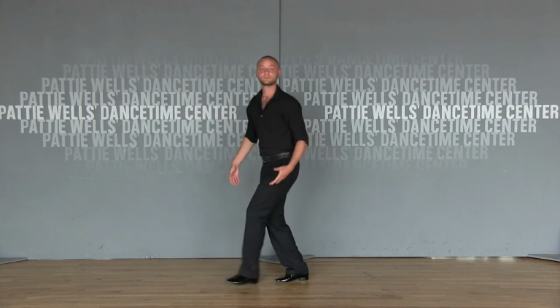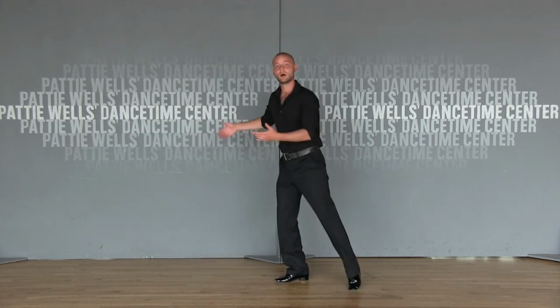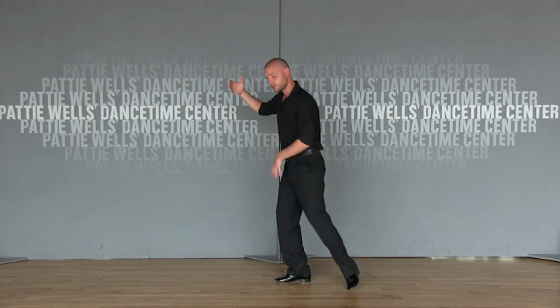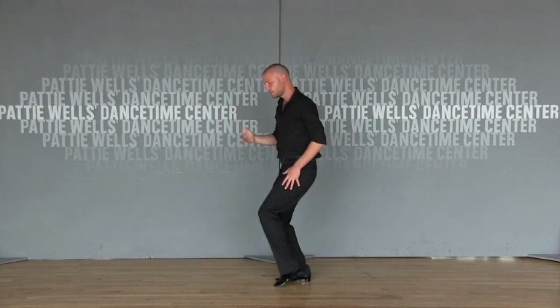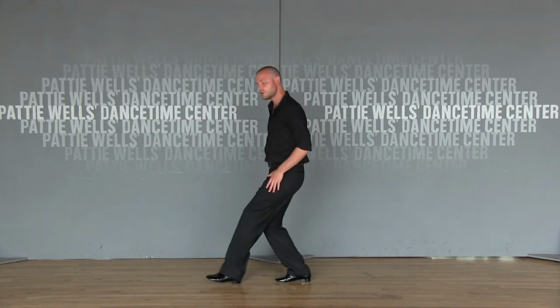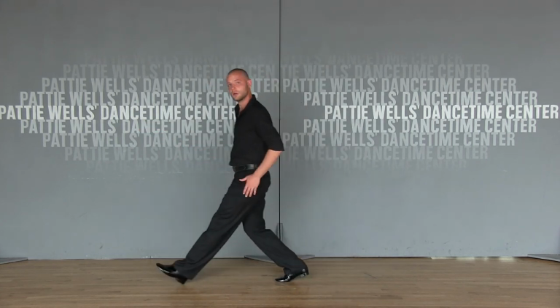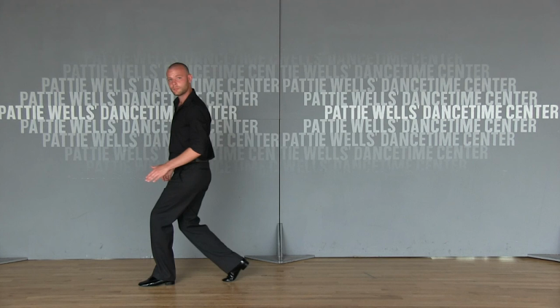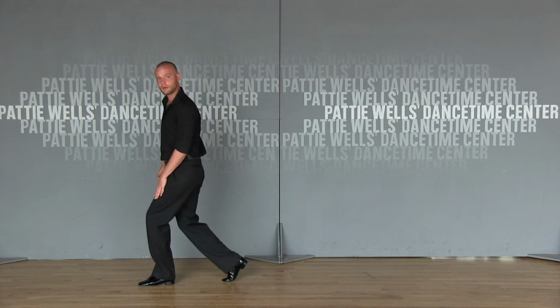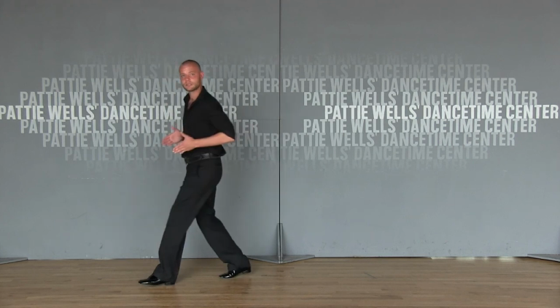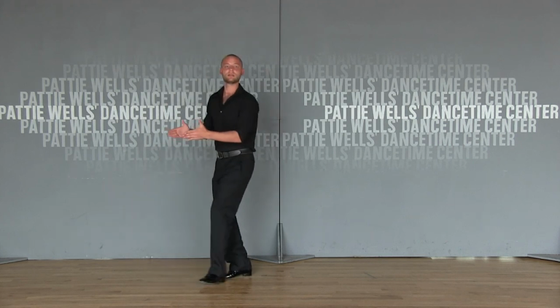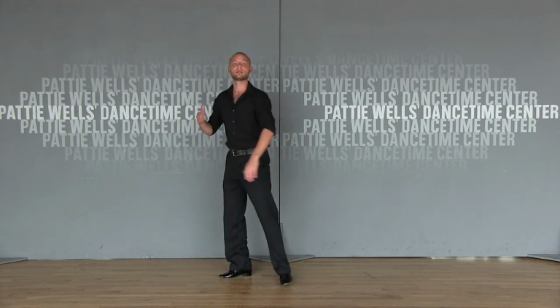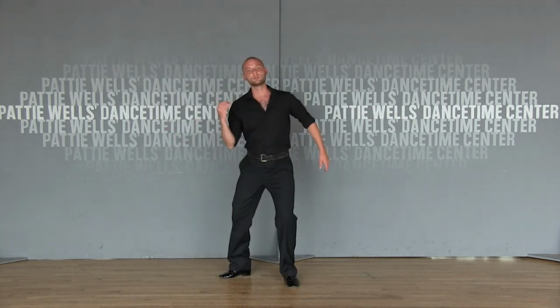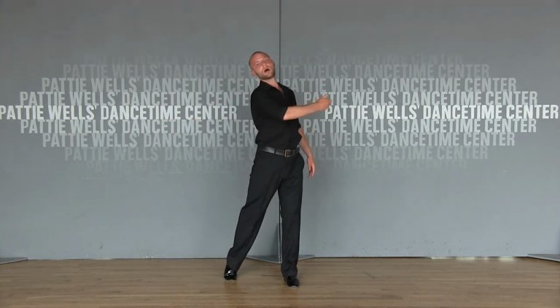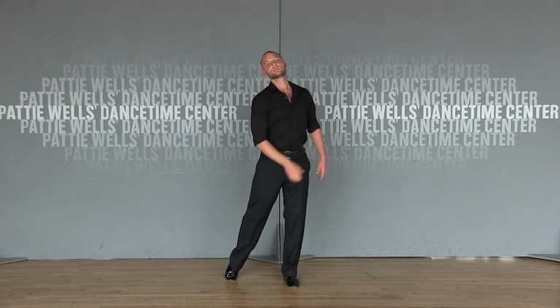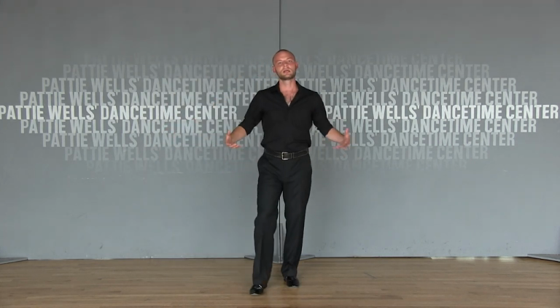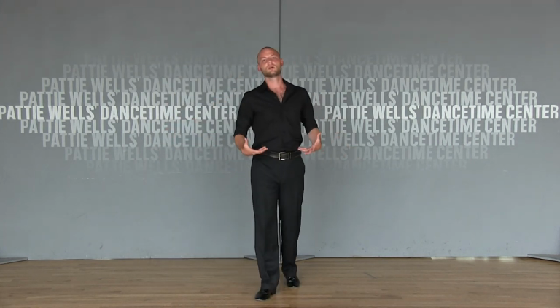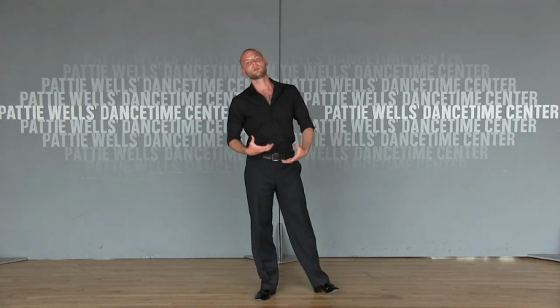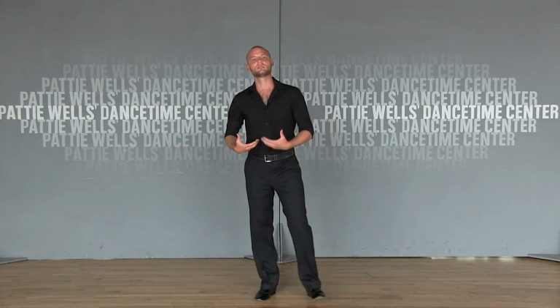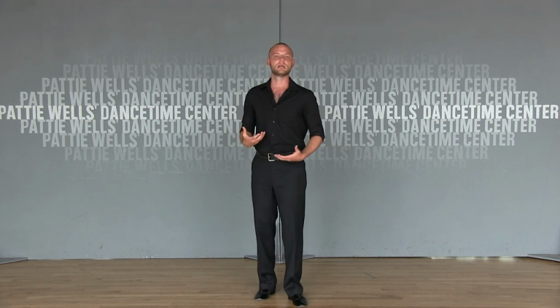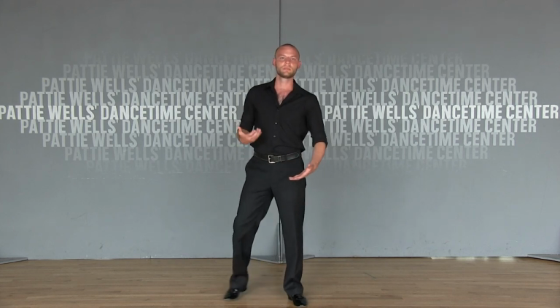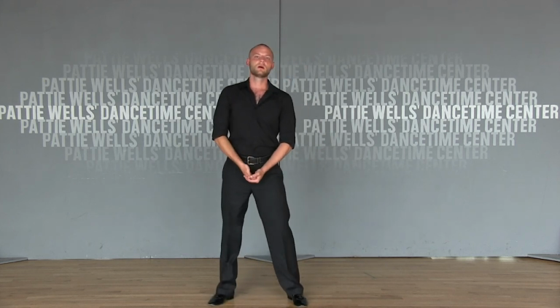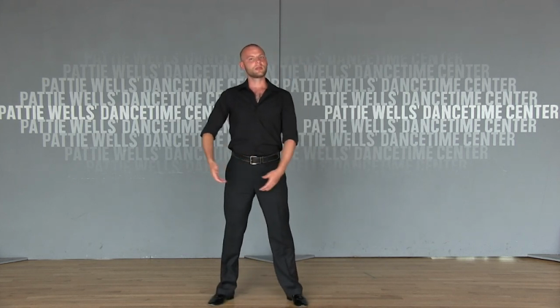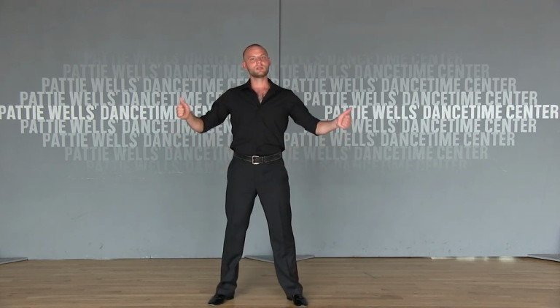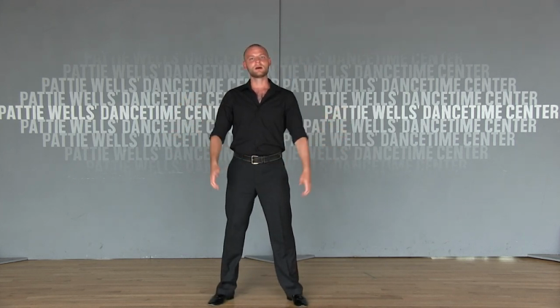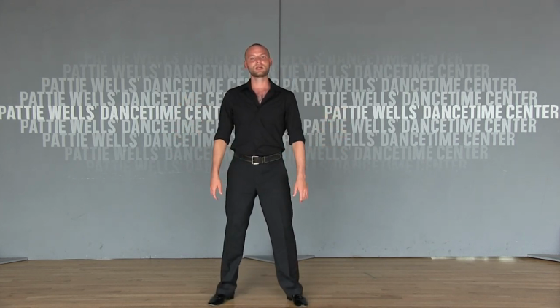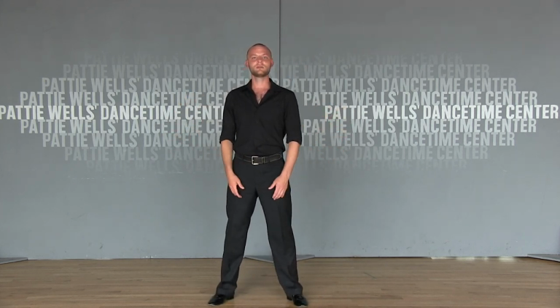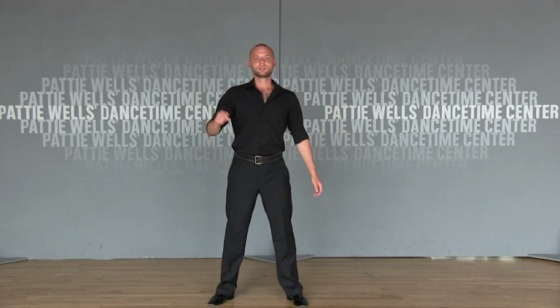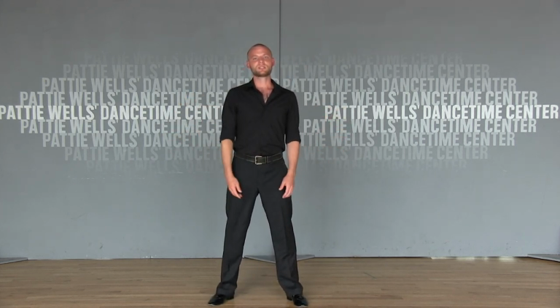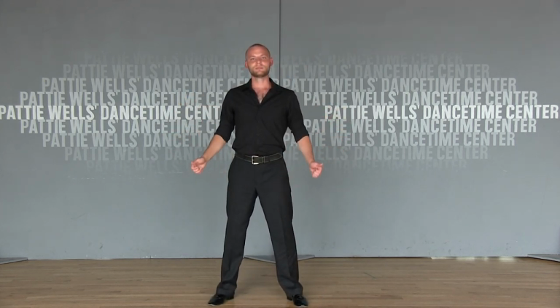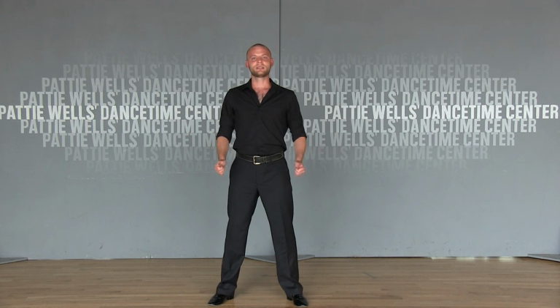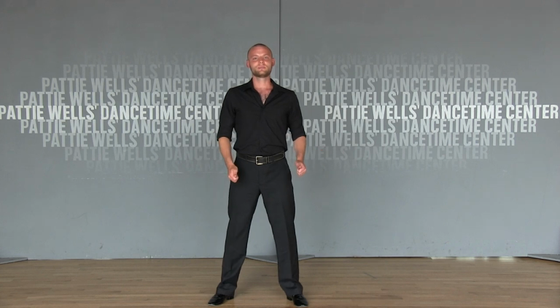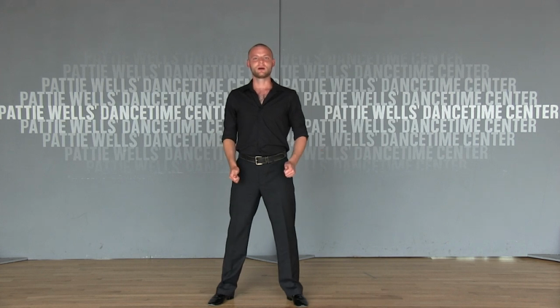So make sure that you're coming through, pushing it off, extending that leg so that you can stride across the floor and get that look that everybody wants in smooth dancing. Thank you very much. Thanks for checking us out. Check out the website — Dancetime.com.